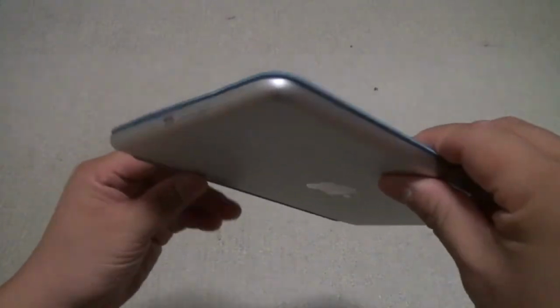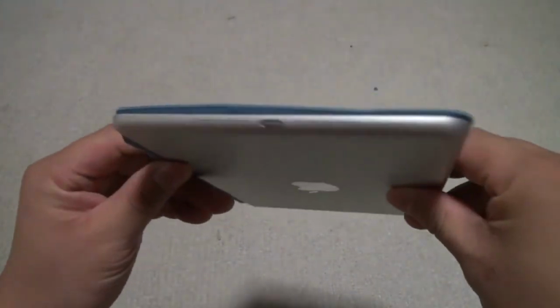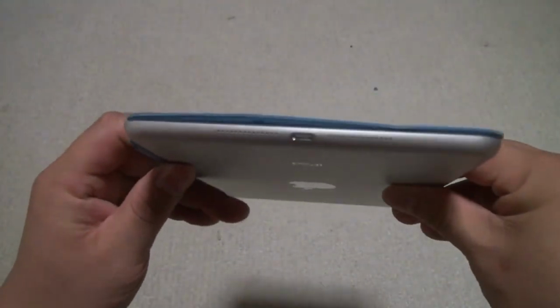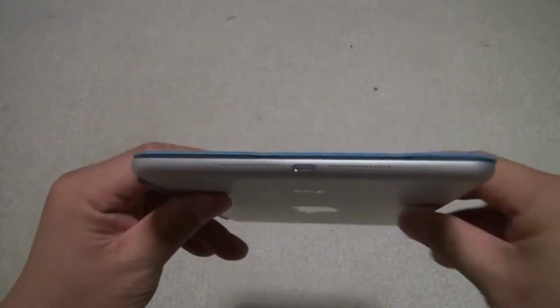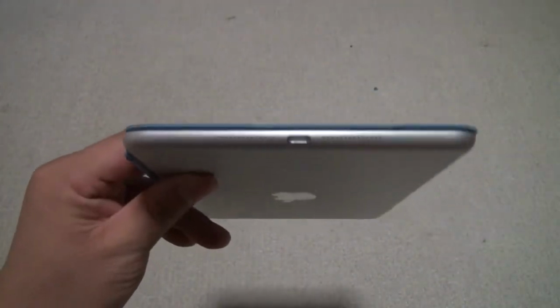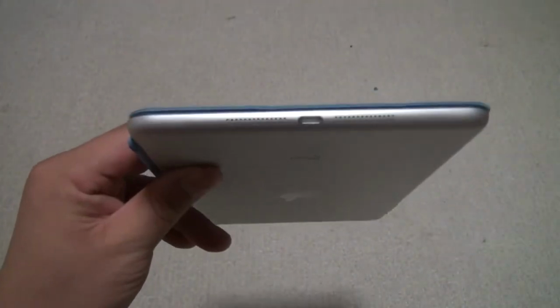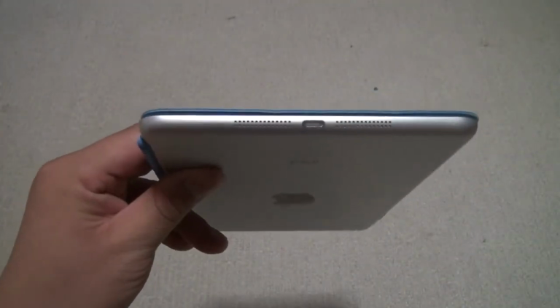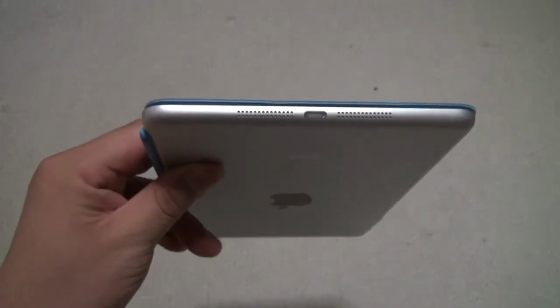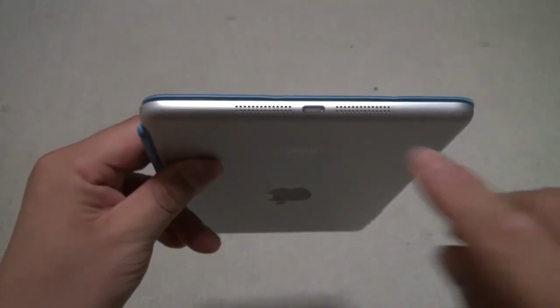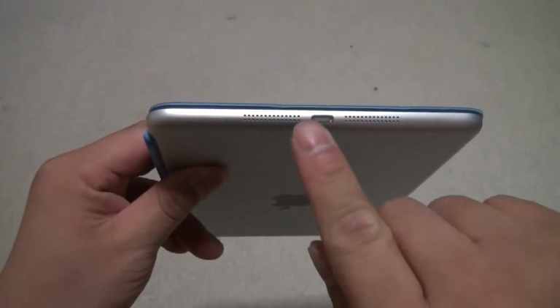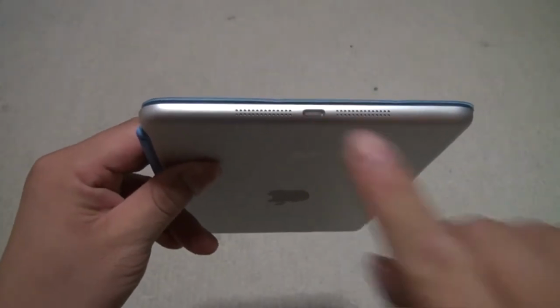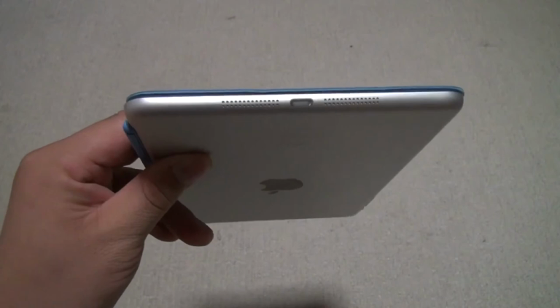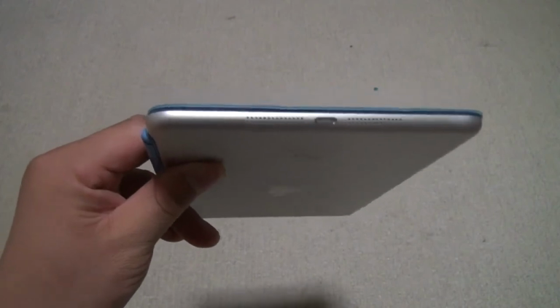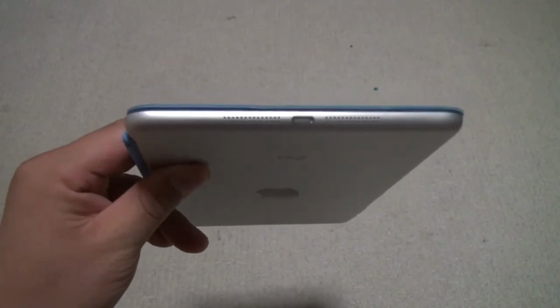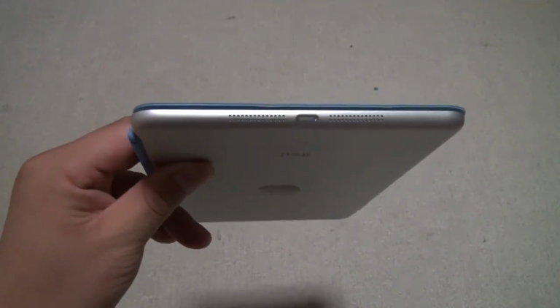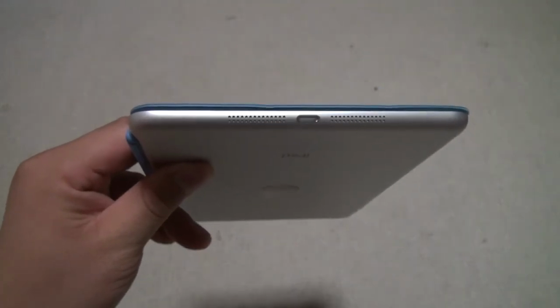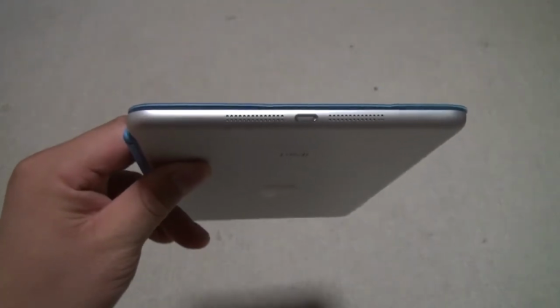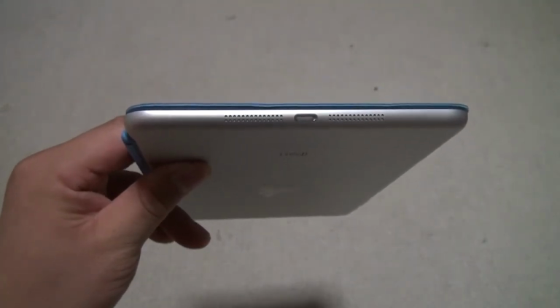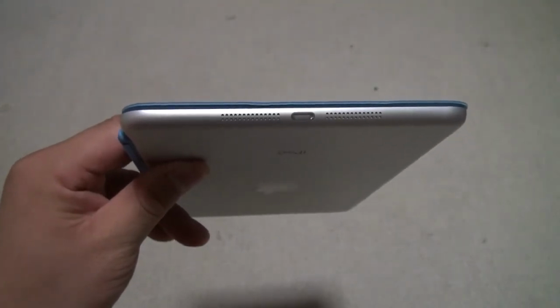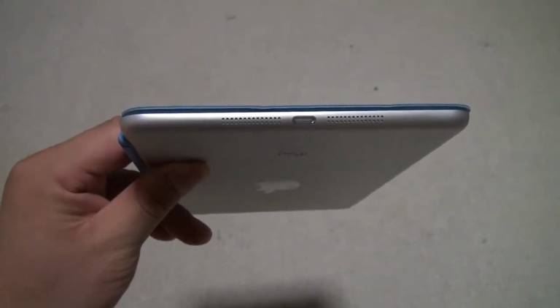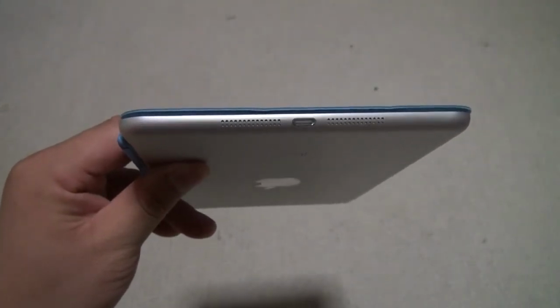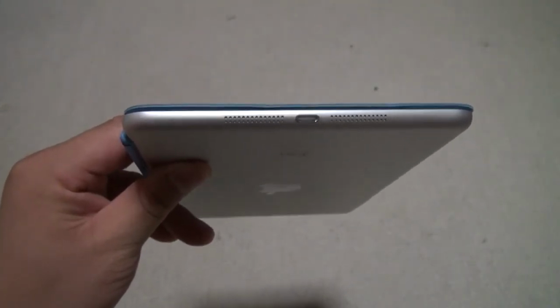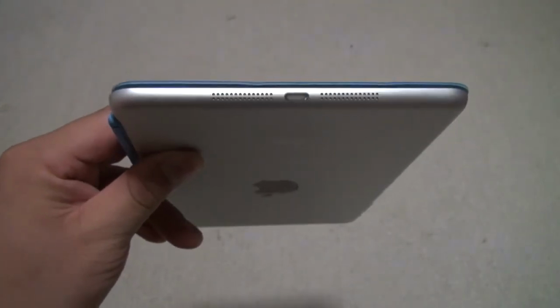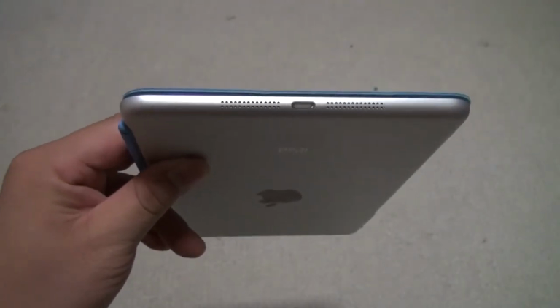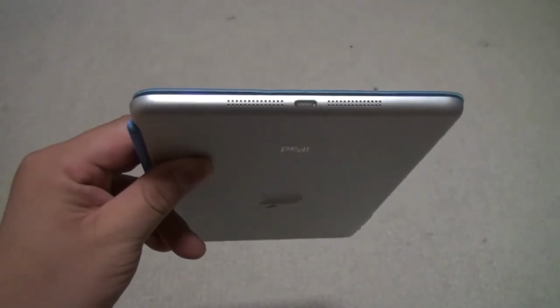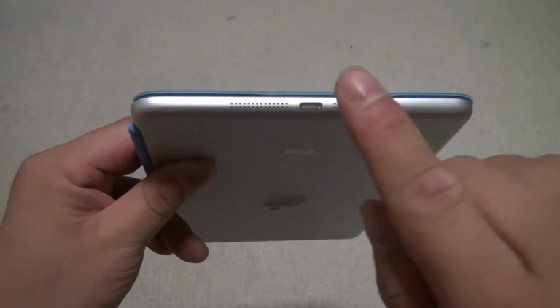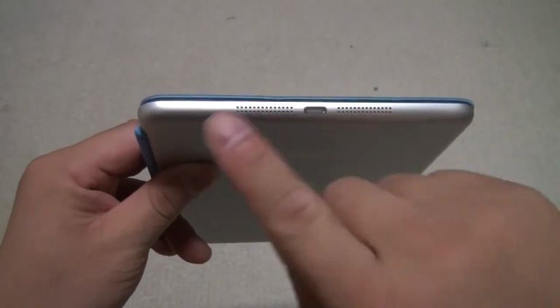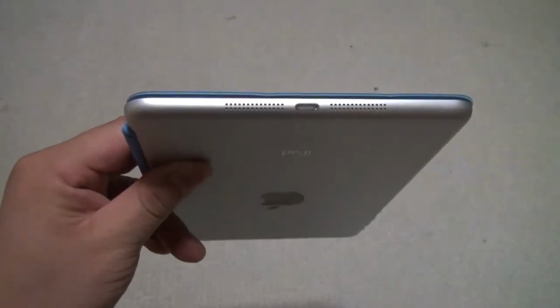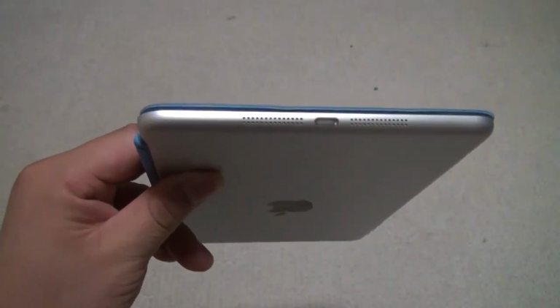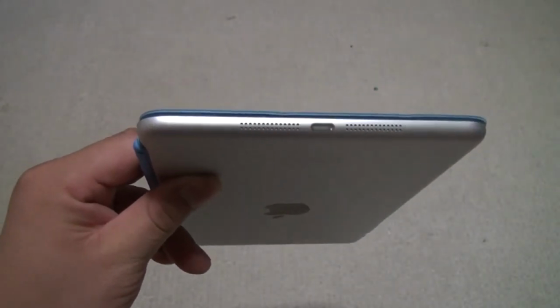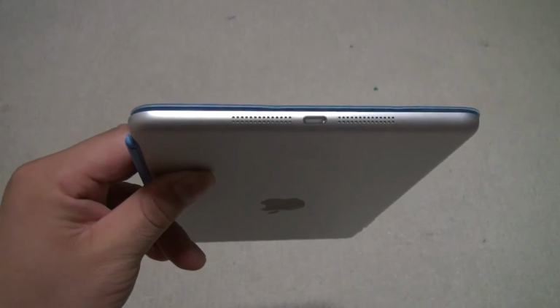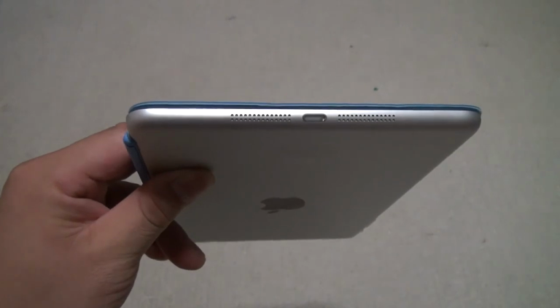On the bottom, the biggest change is the new lightning port here instead of the 30 pin port. And we've got two speakers instead of one.